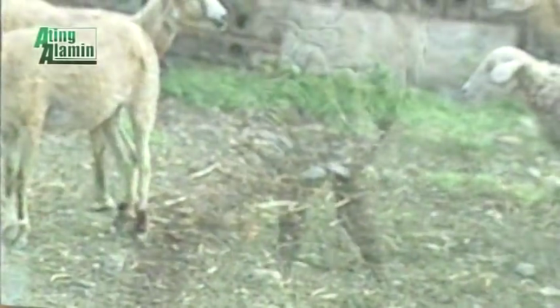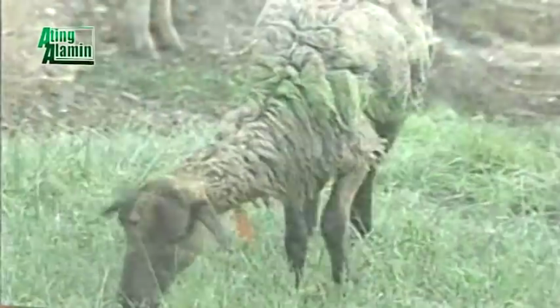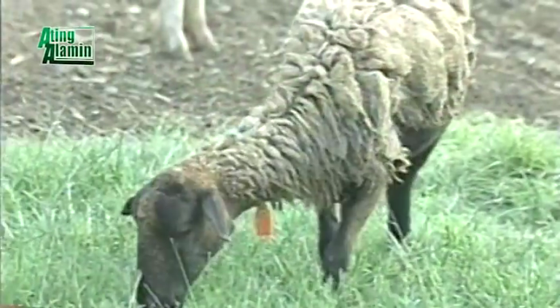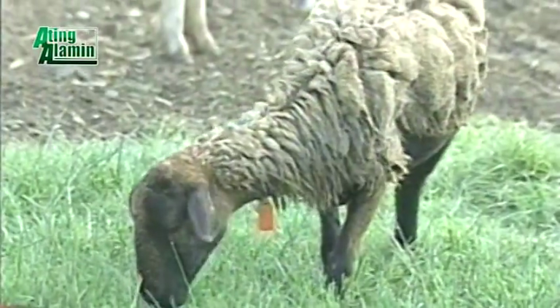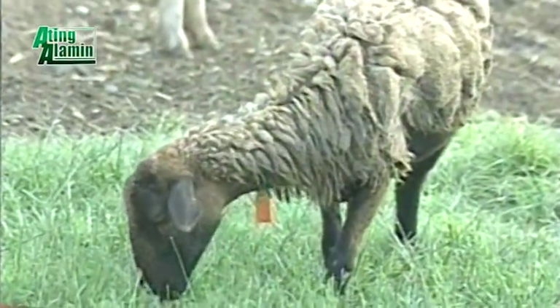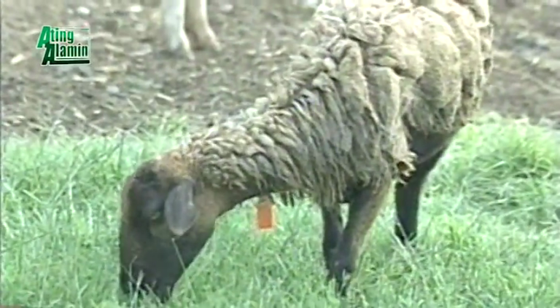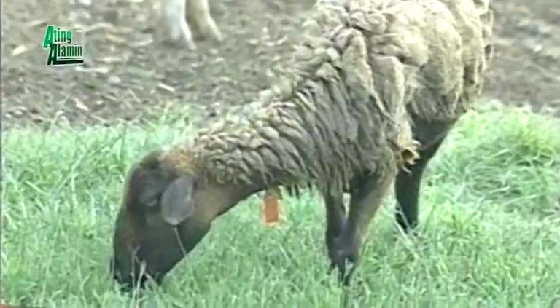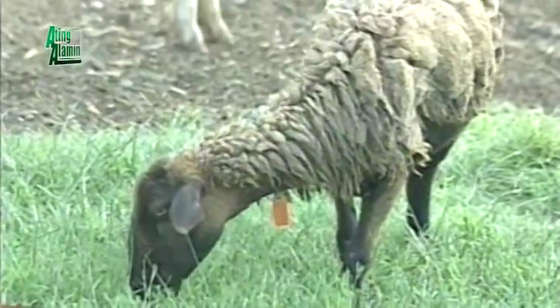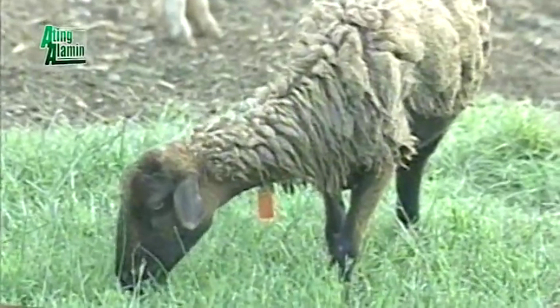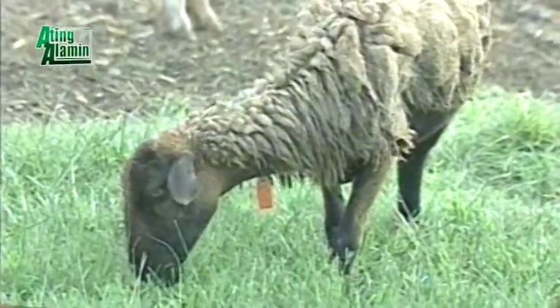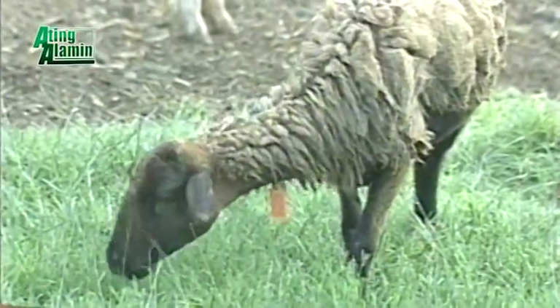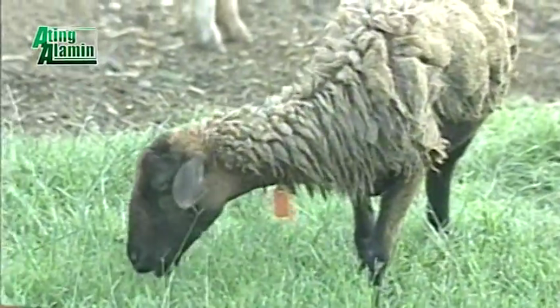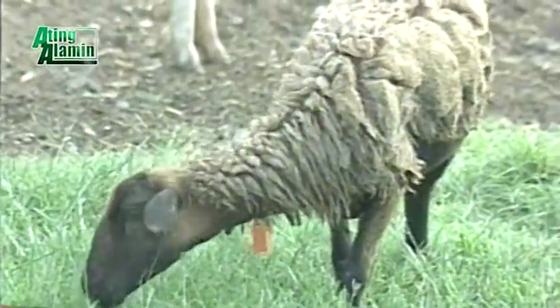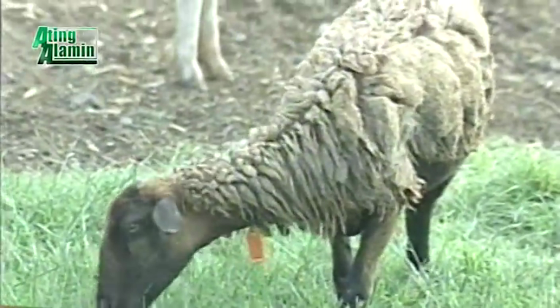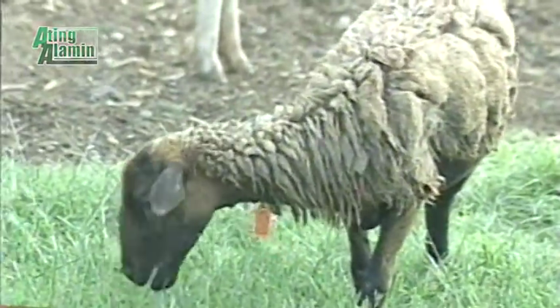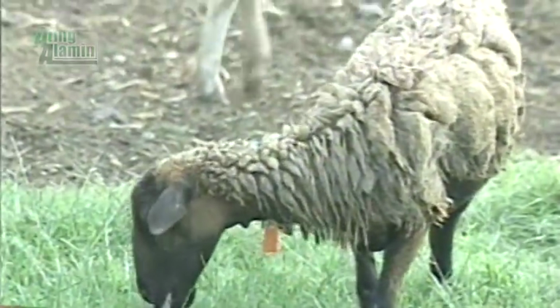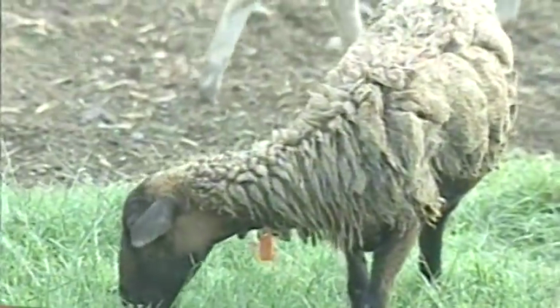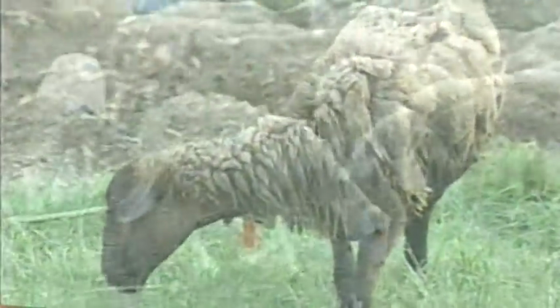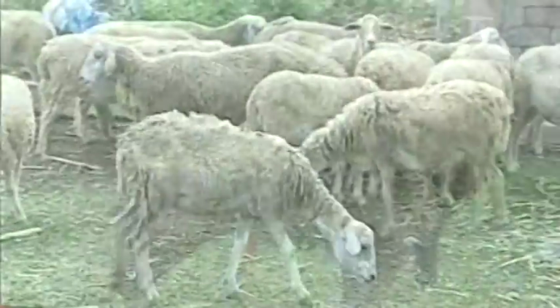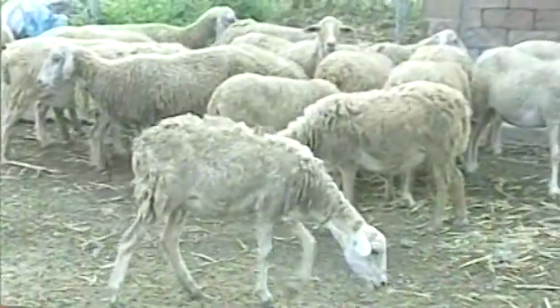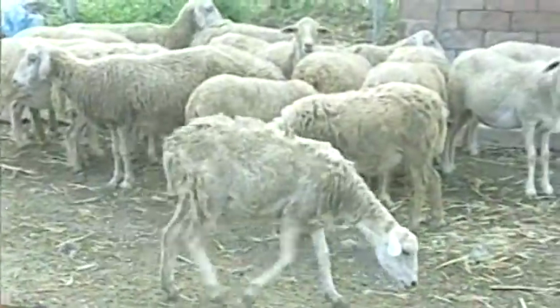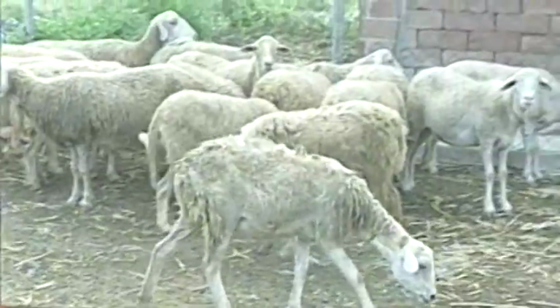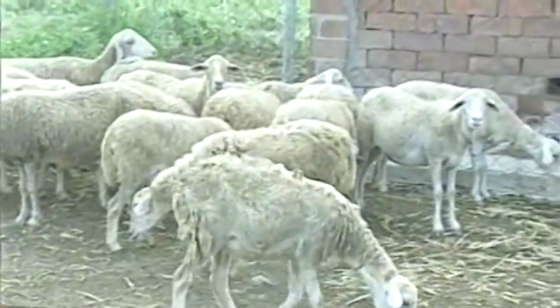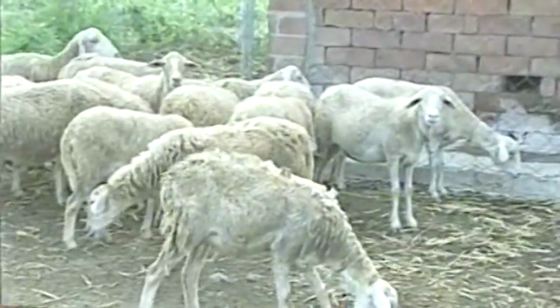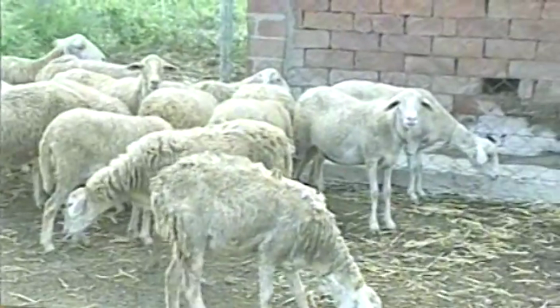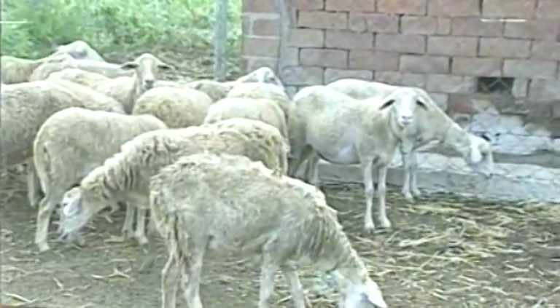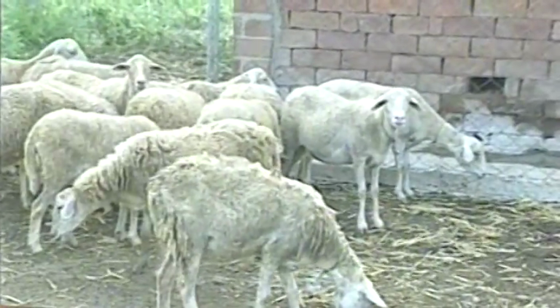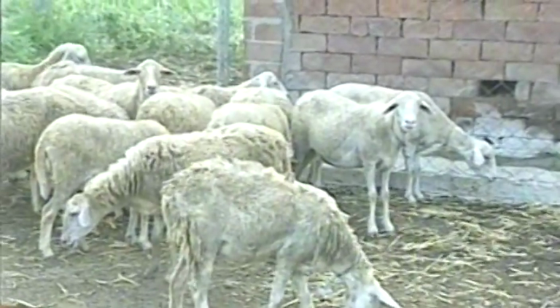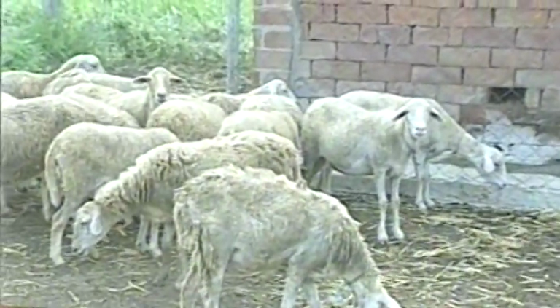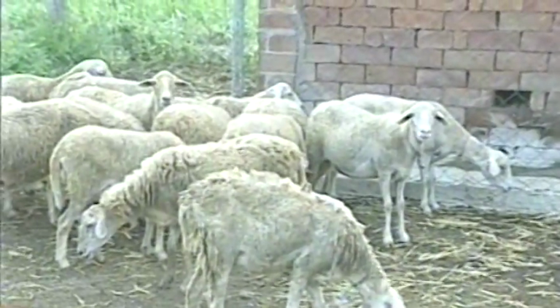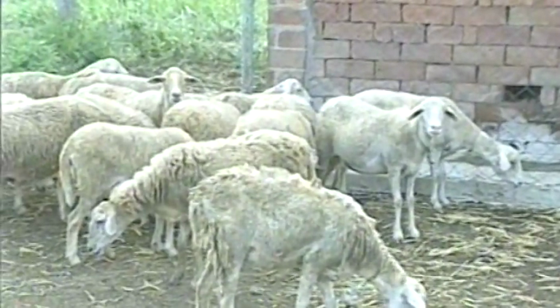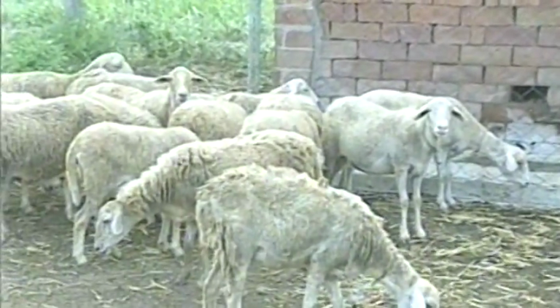Small ruminants kabayan — tupa o sheep production ang ating pinag-usapan sa ating palatuntunan sa ating Q&A sagot-sulat ng palatuntunan ating alamin.